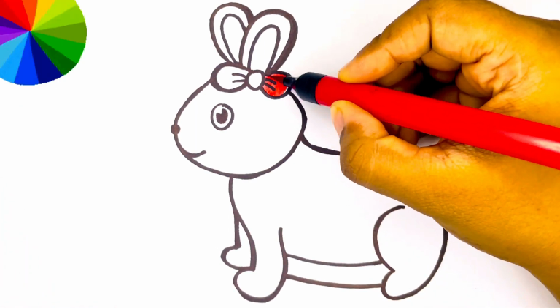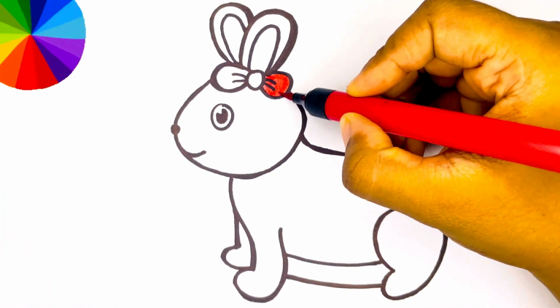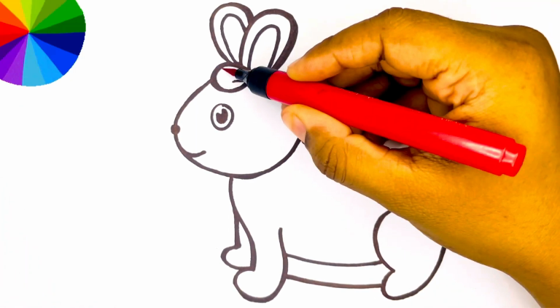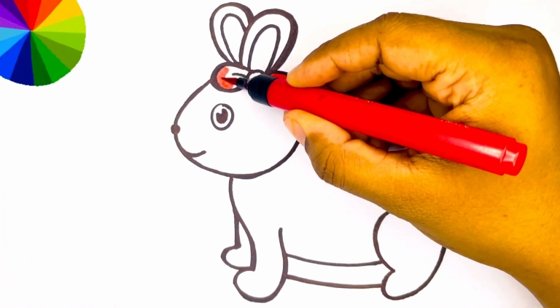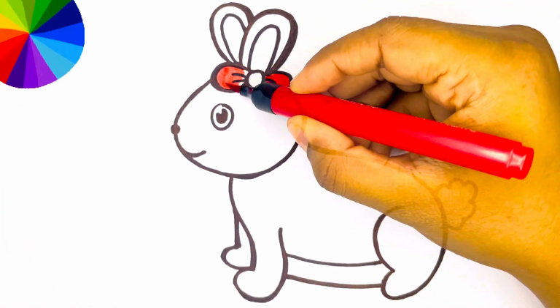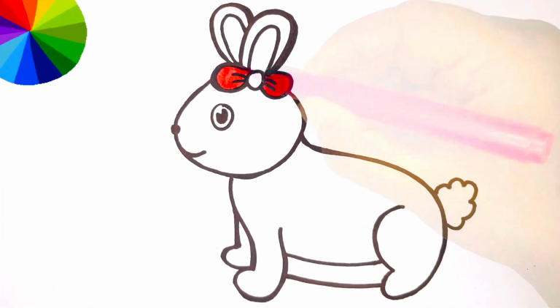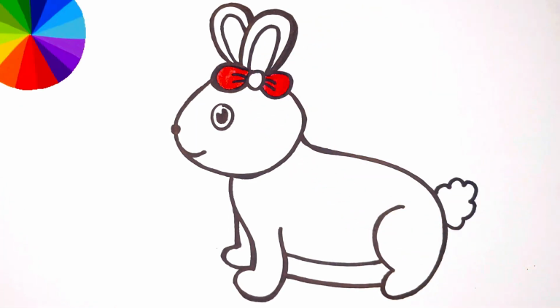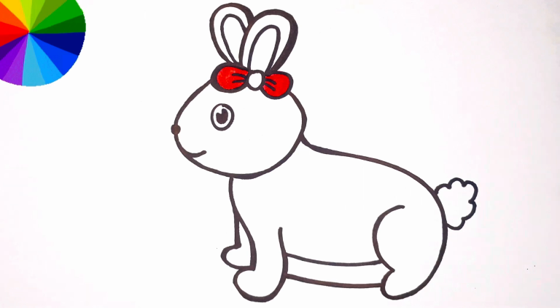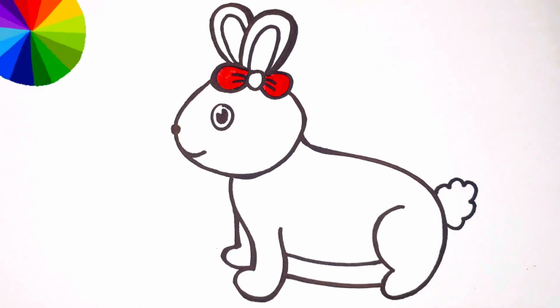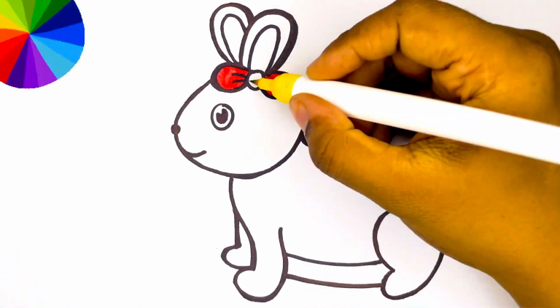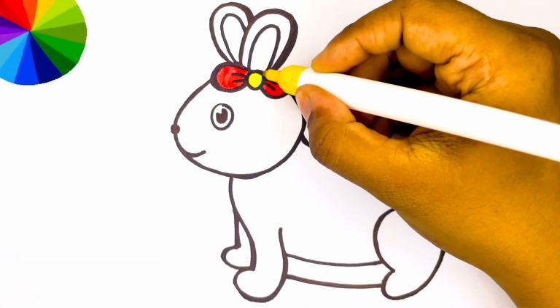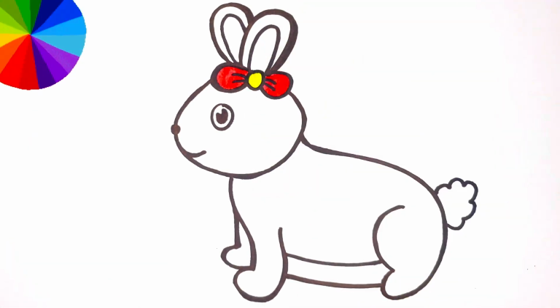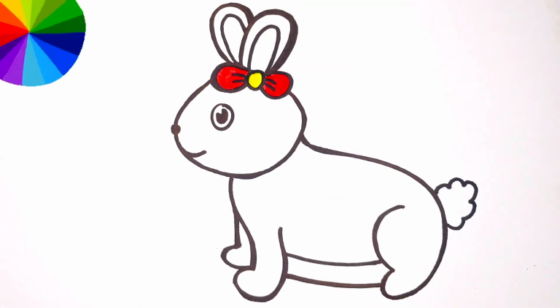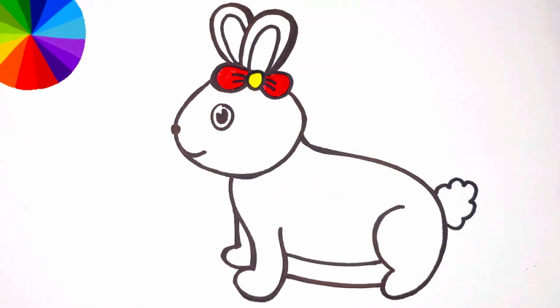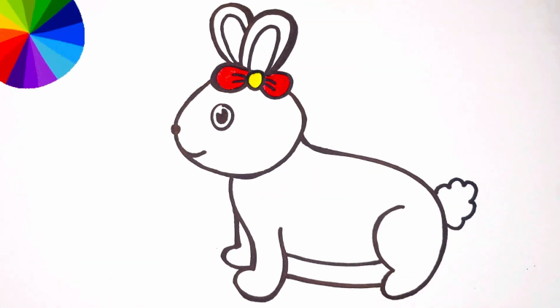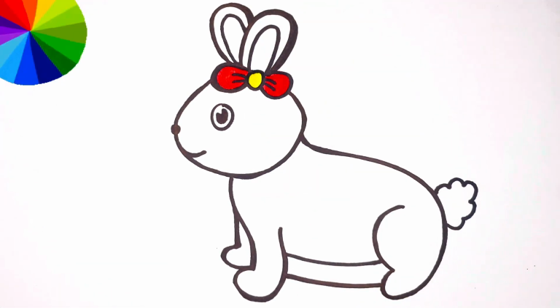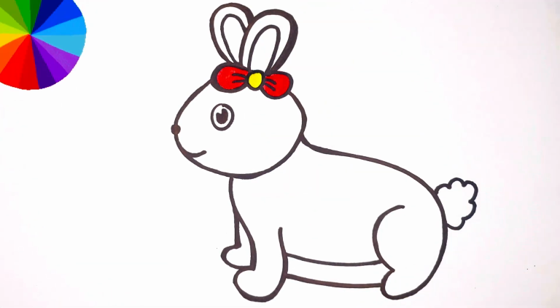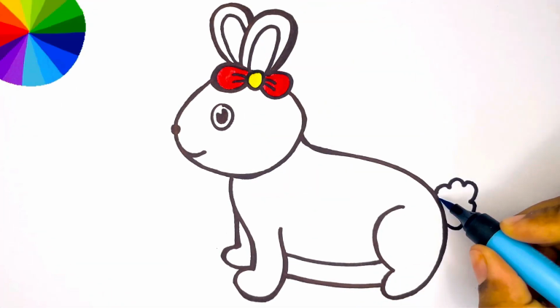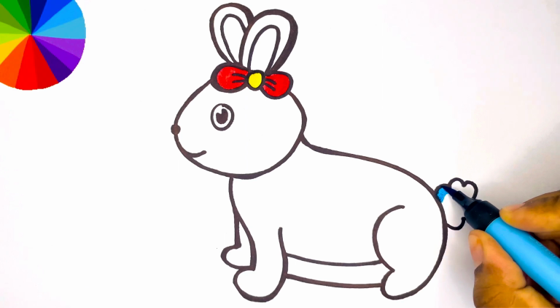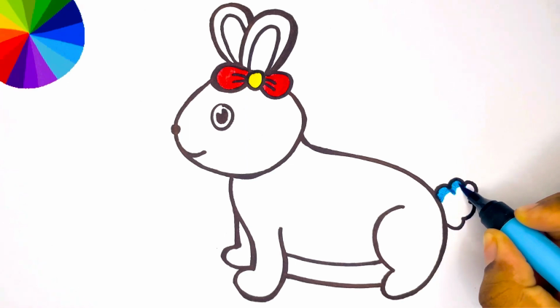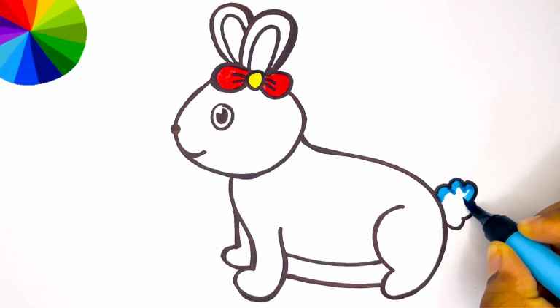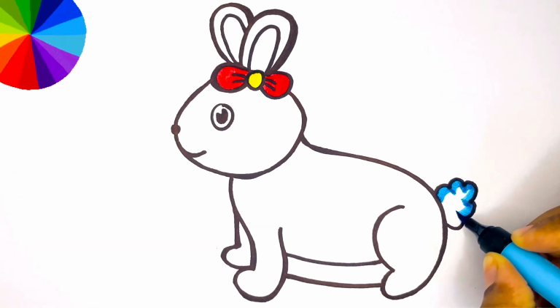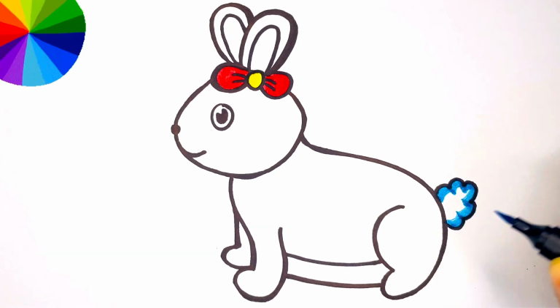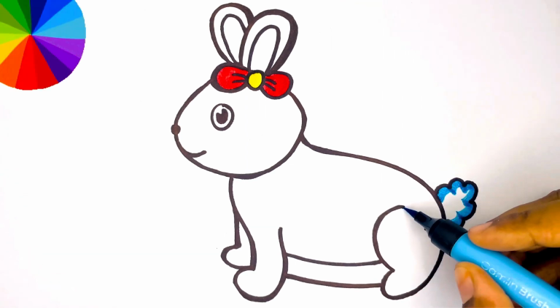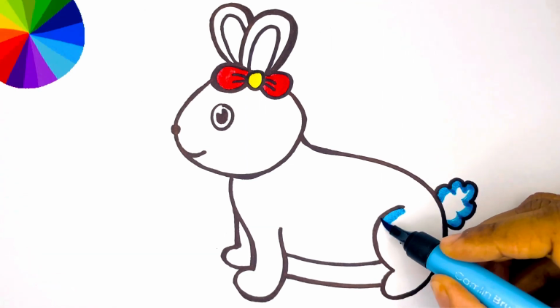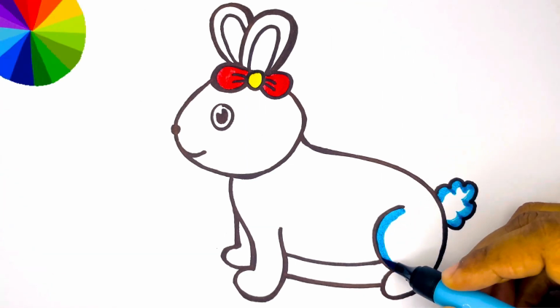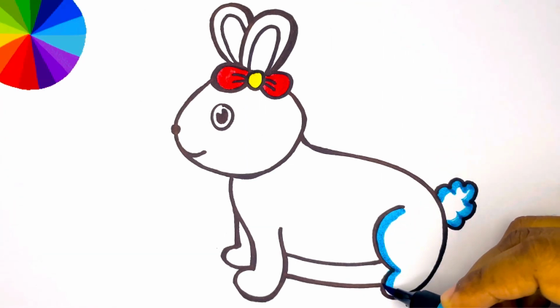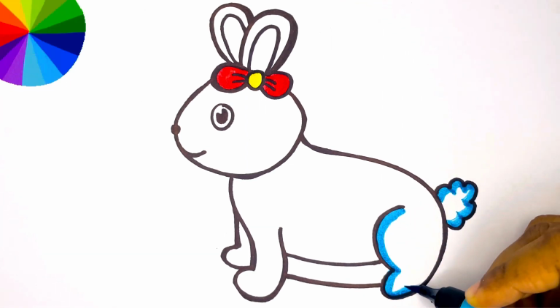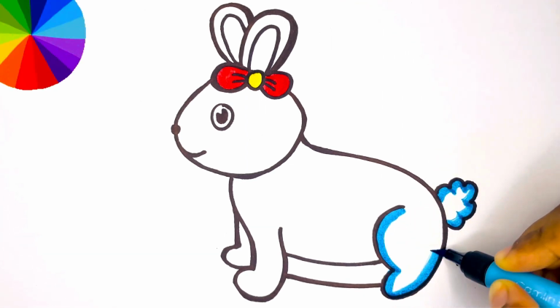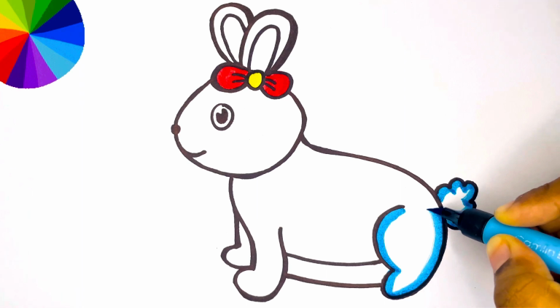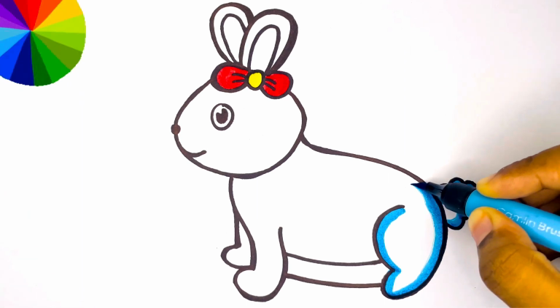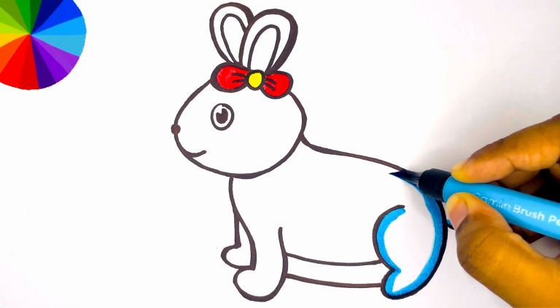Now let's color it. I am coloring the ribbon with red color. Let's give the rabbit an outline using blue color.